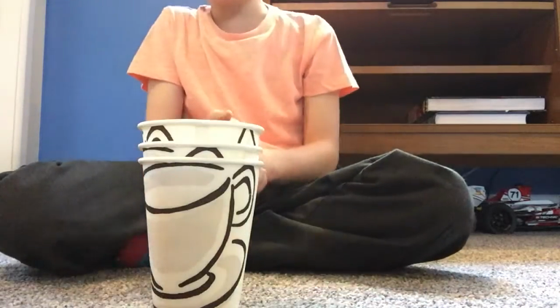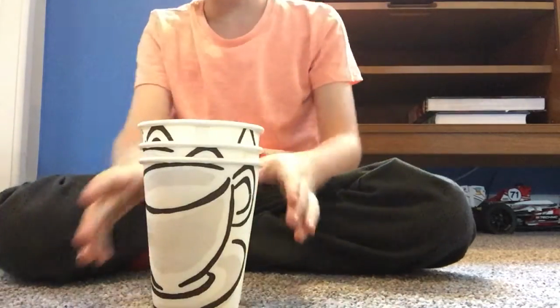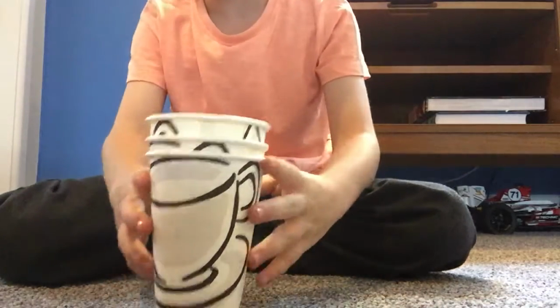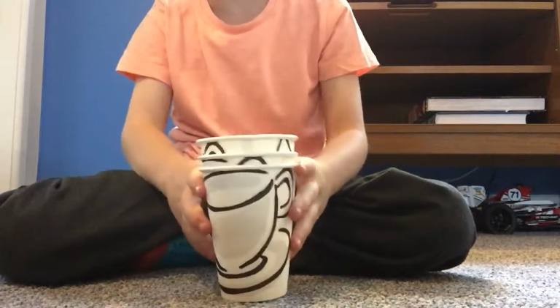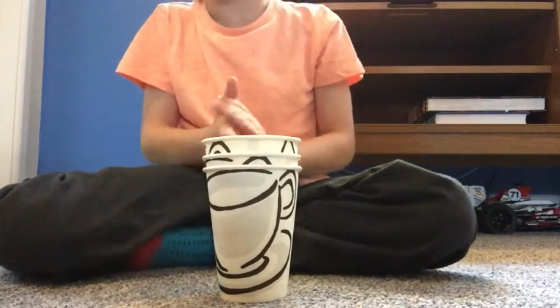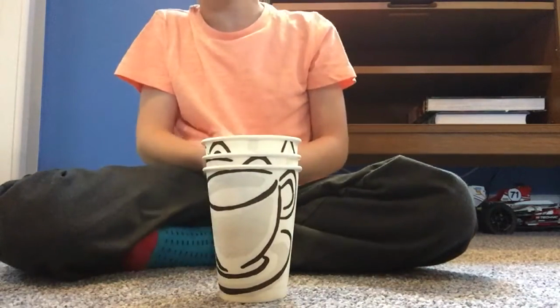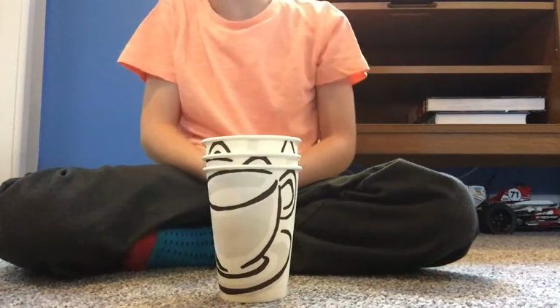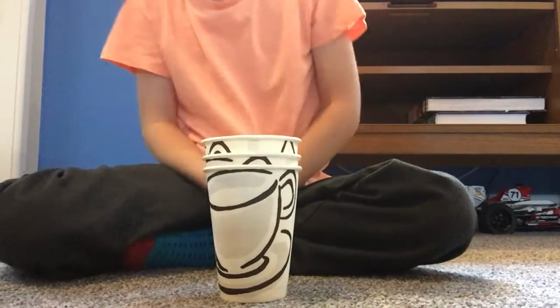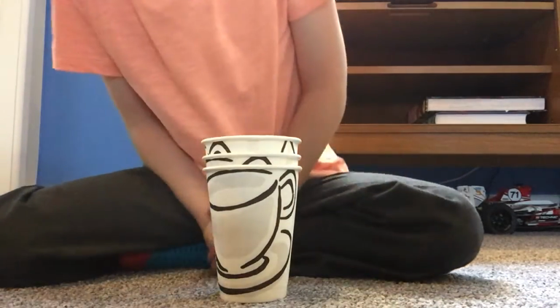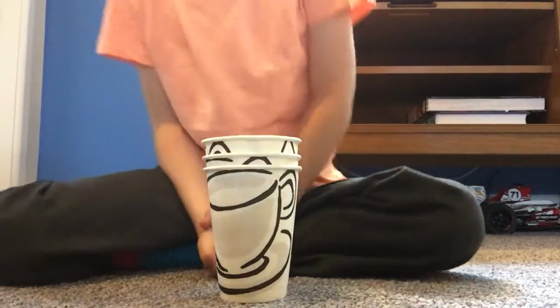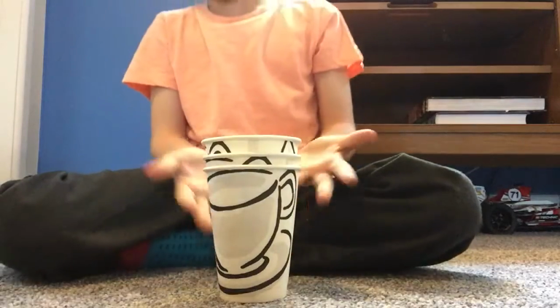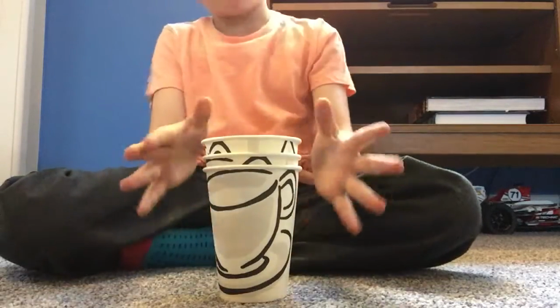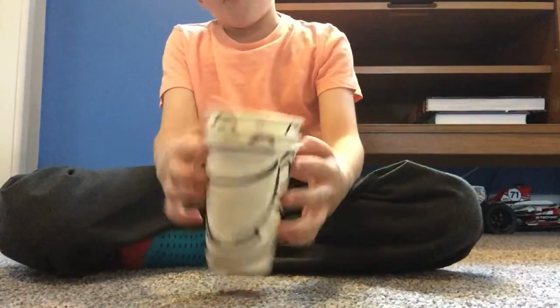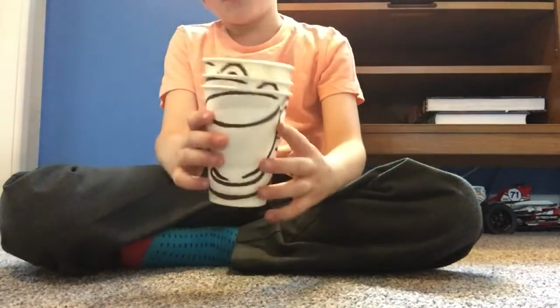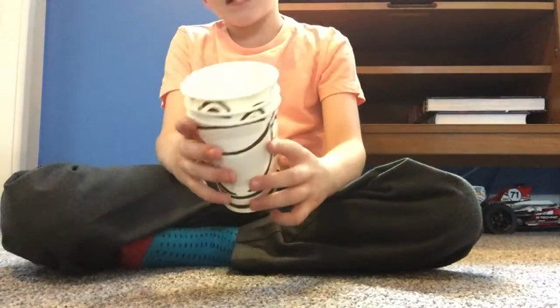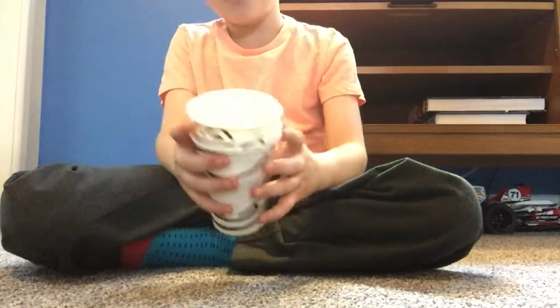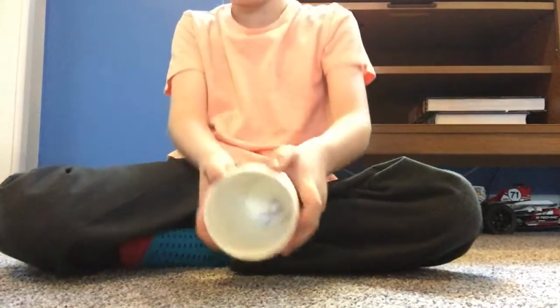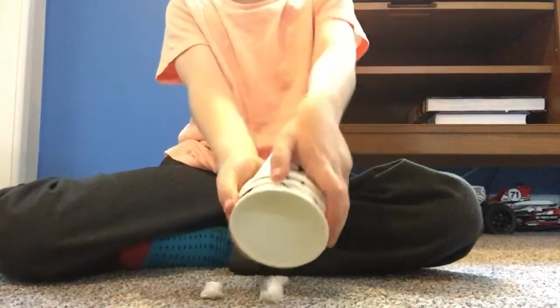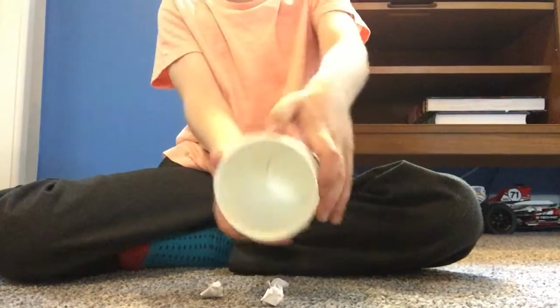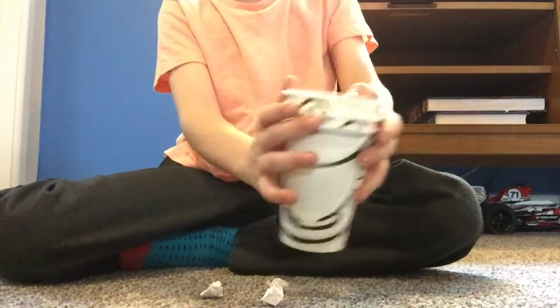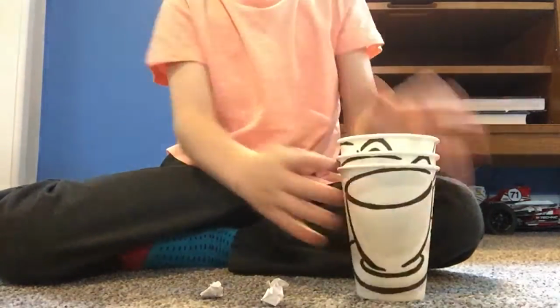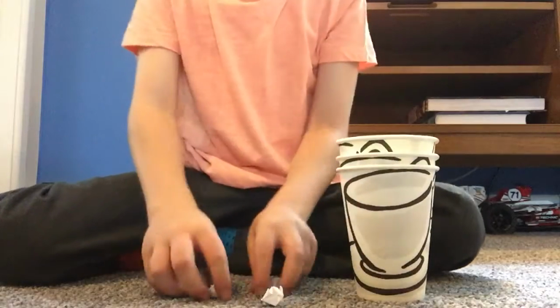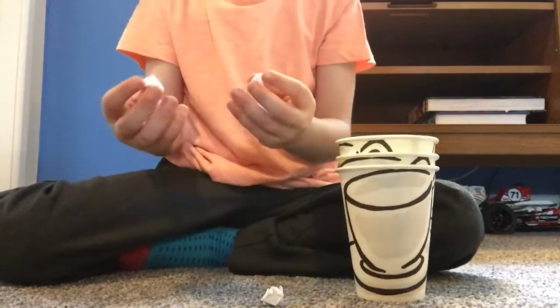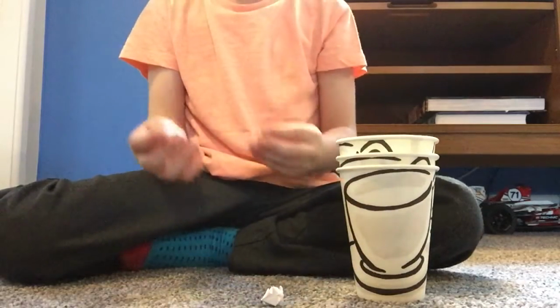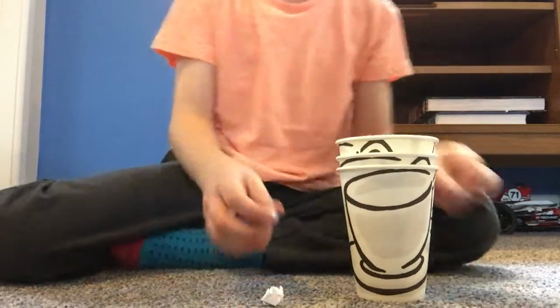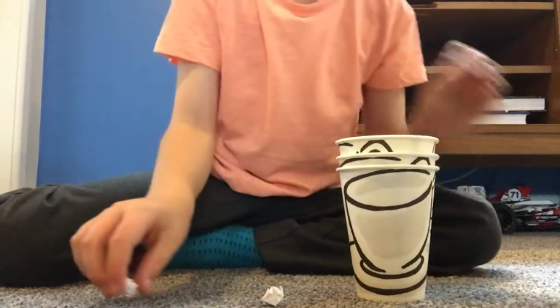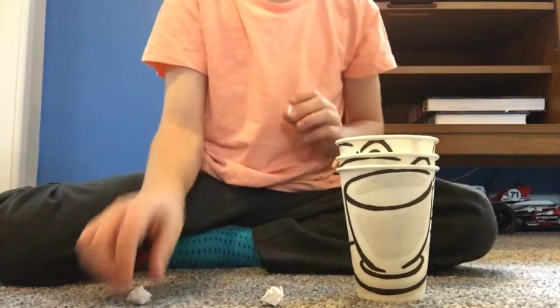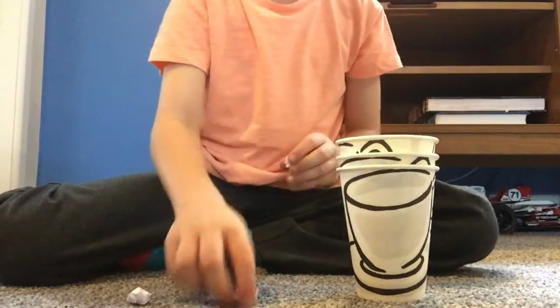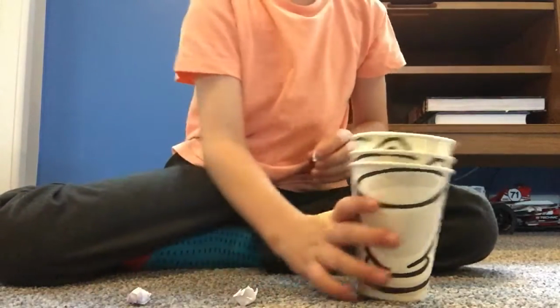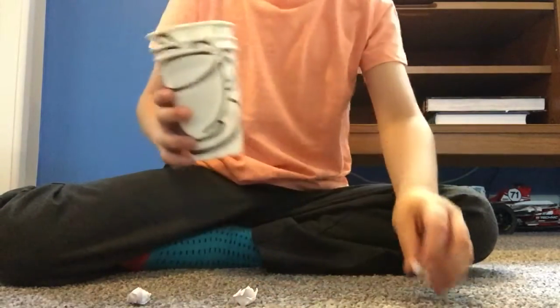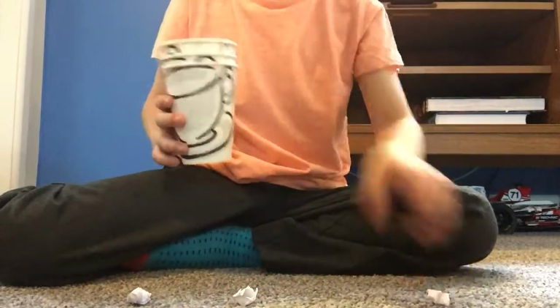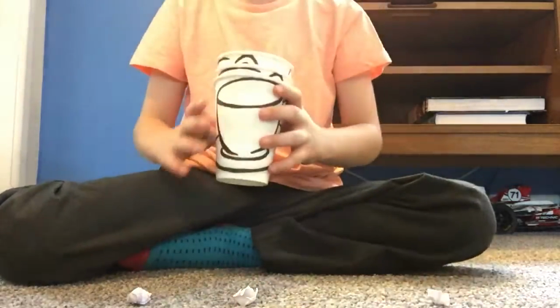Hello guys, welcome back to another YouTube video. Today we're going to be doing some magic with some cups and some balls. We've got three balls, so we're going to put one here, one here, and one here.